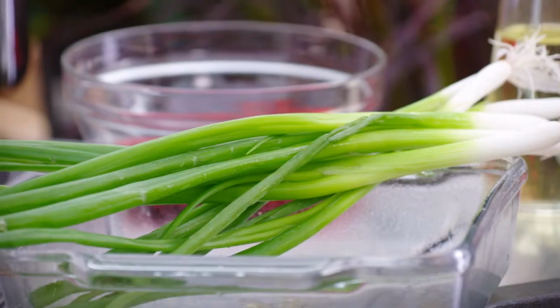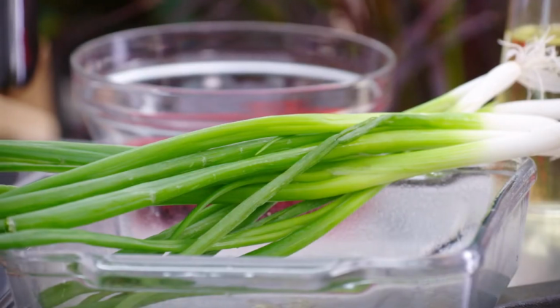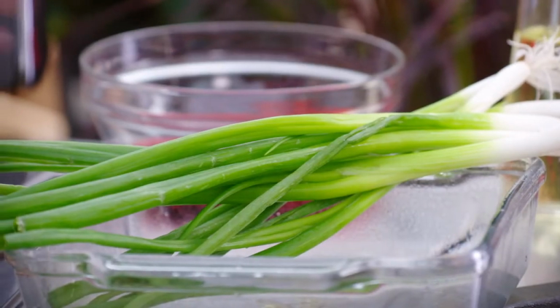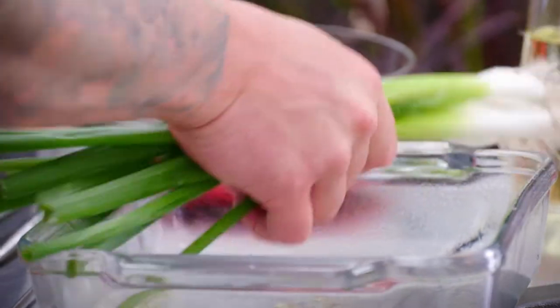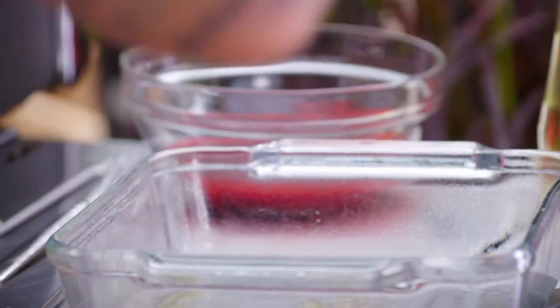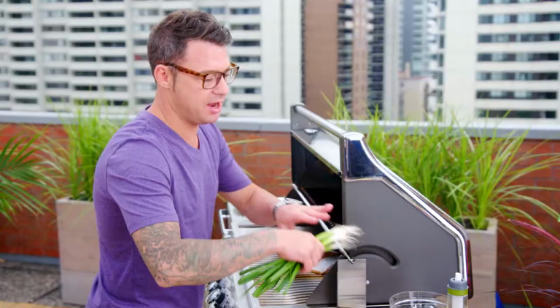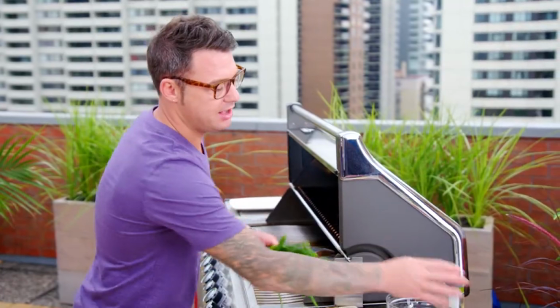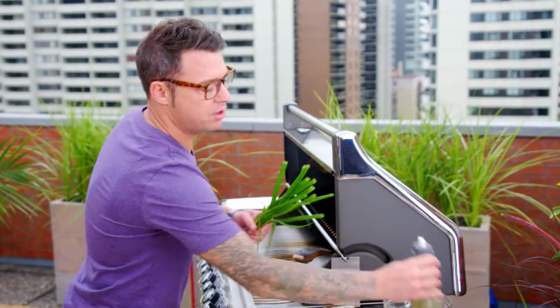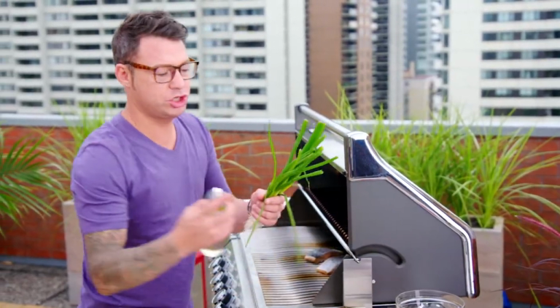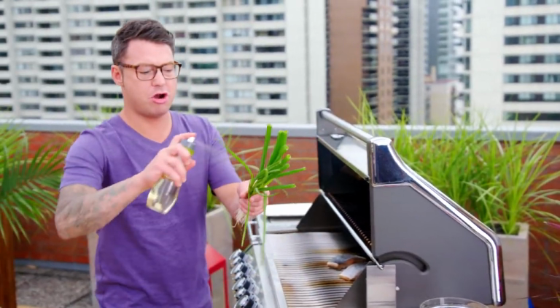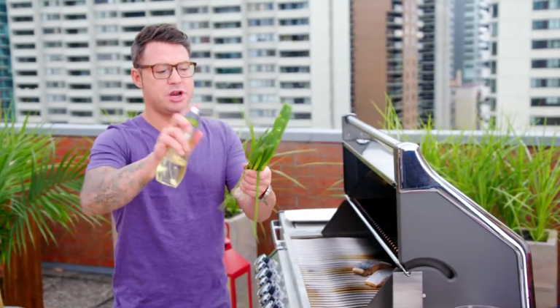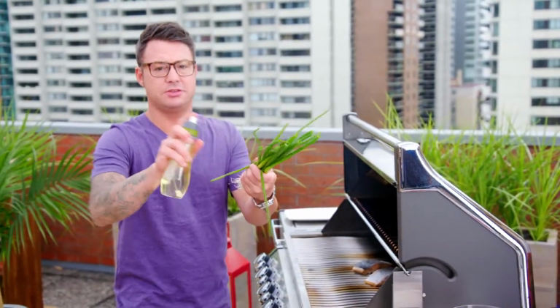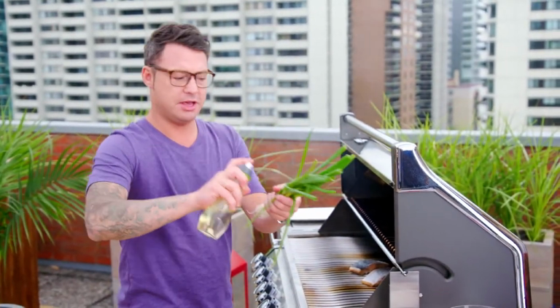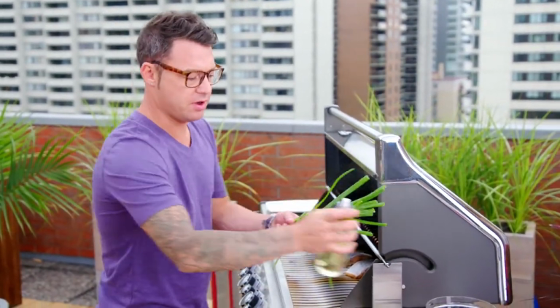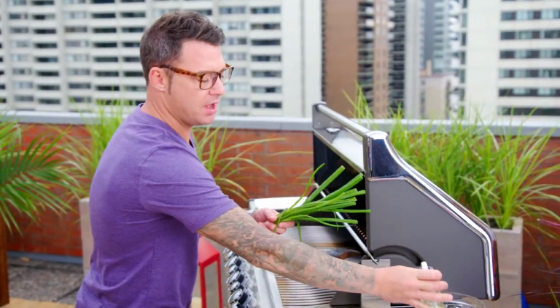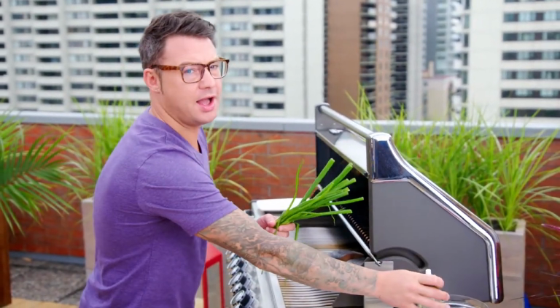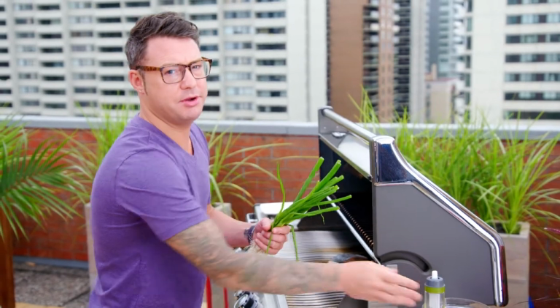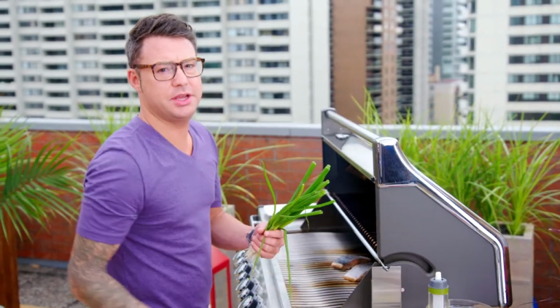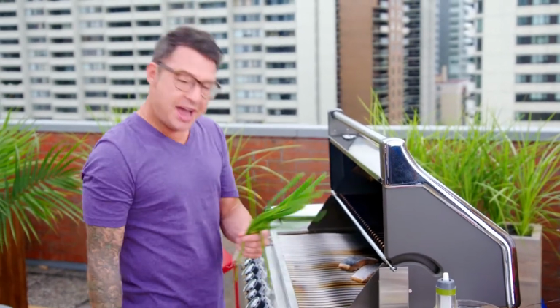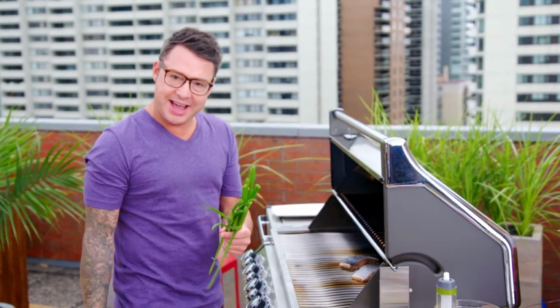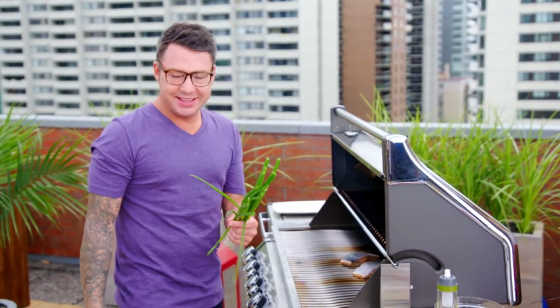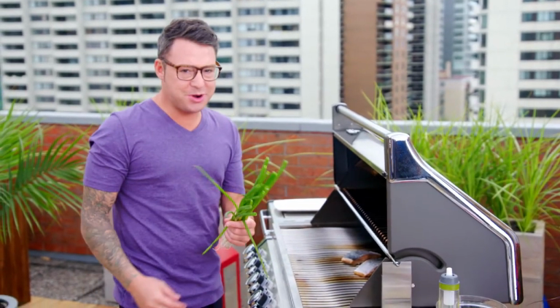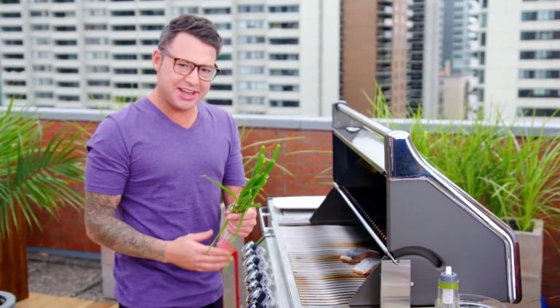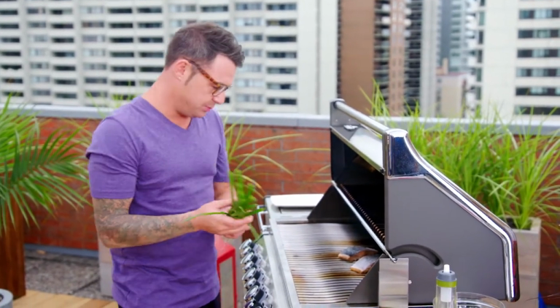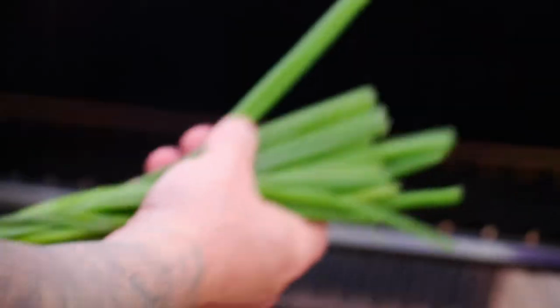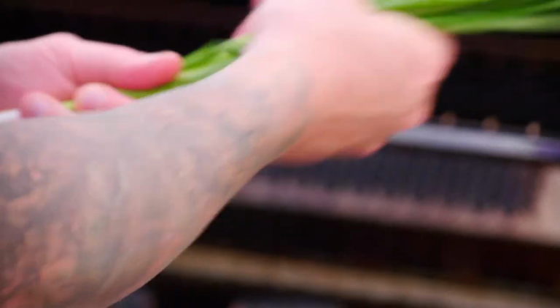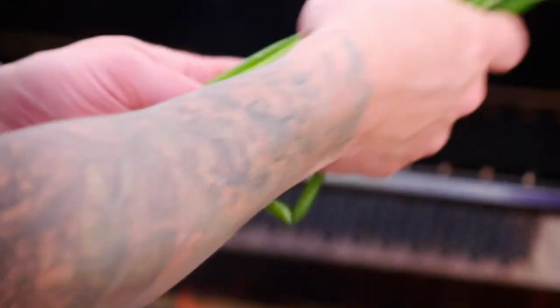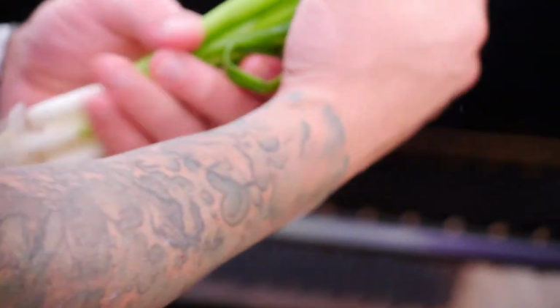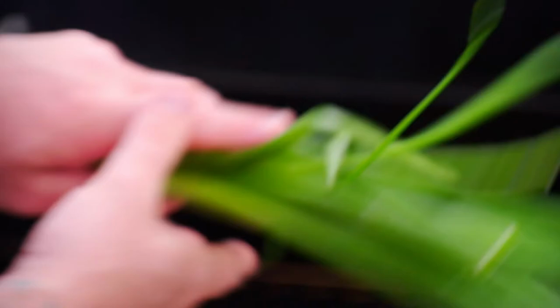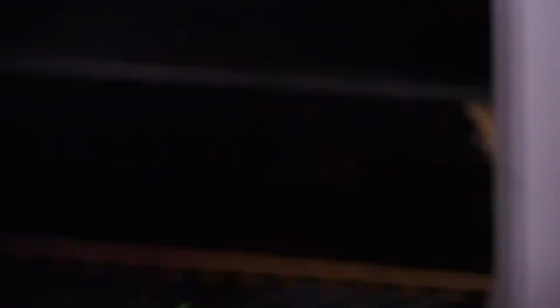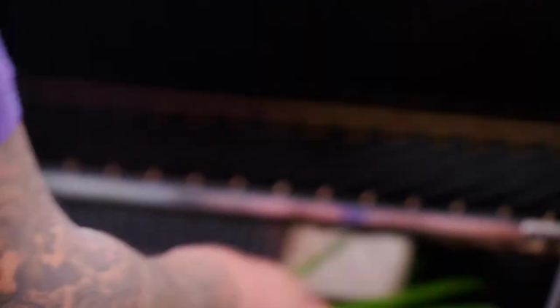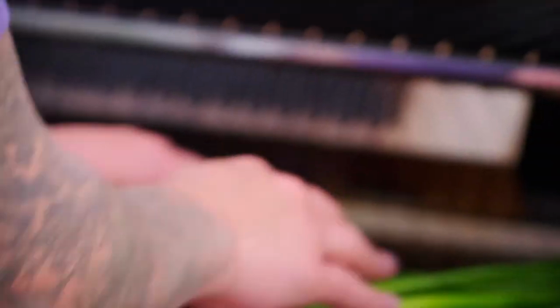Green onions are pretty good on their own, but if you put a little char on the green onions, they go from just a simple green onion to something special. Just a little bit of oil, massage it around, and right onto the grill.